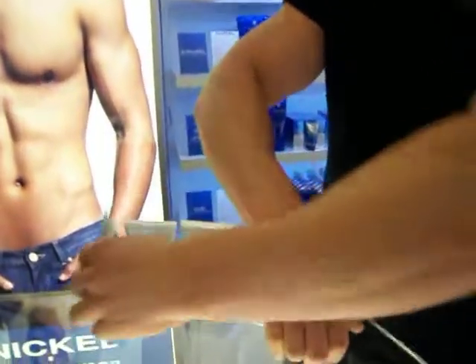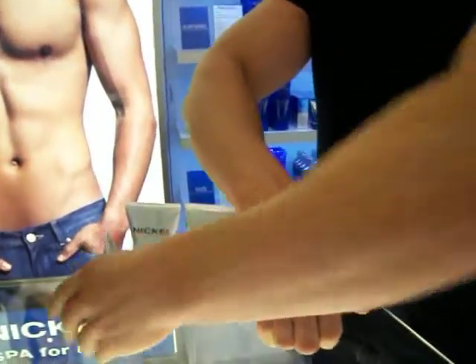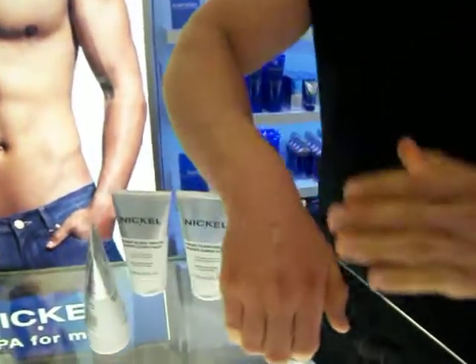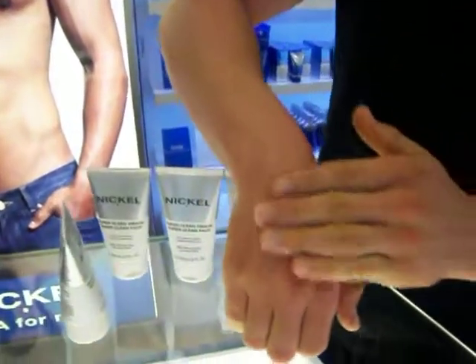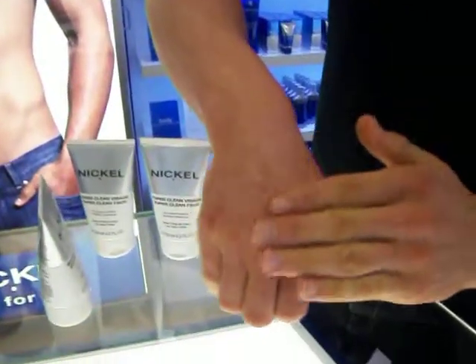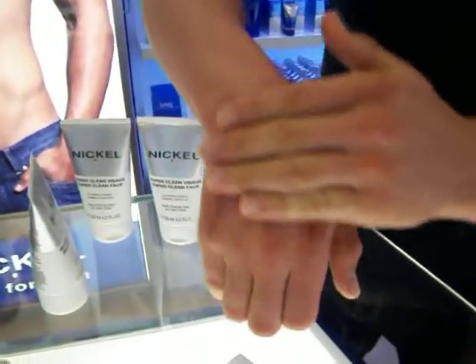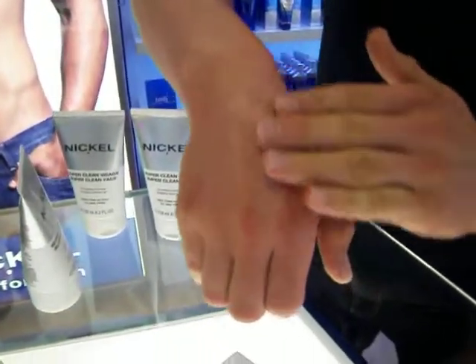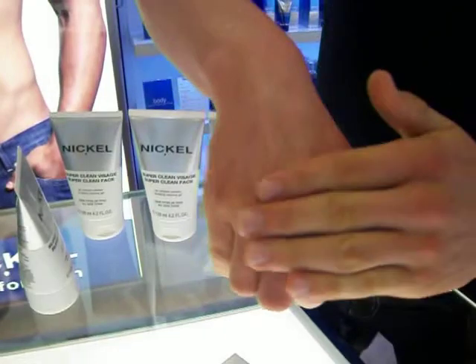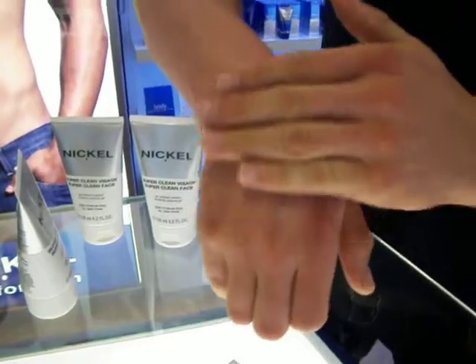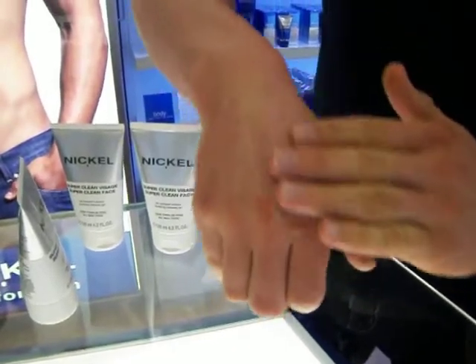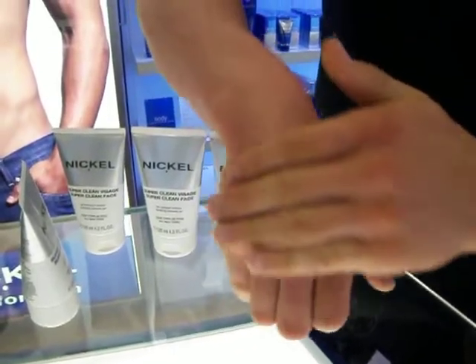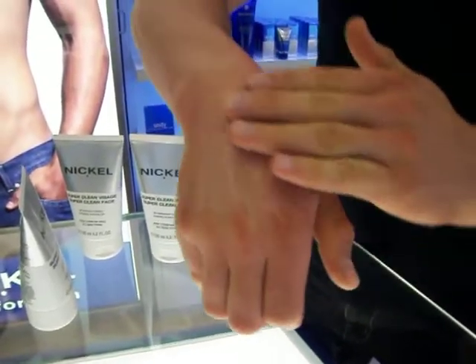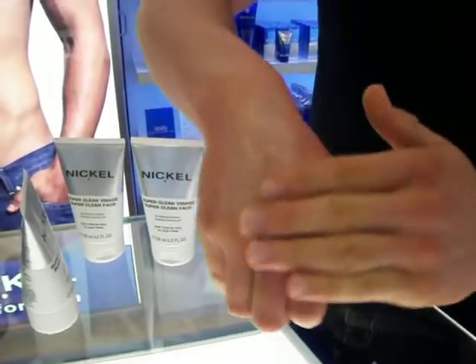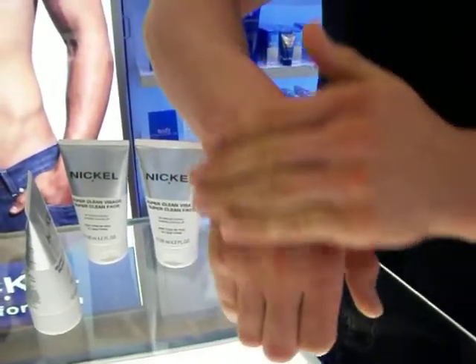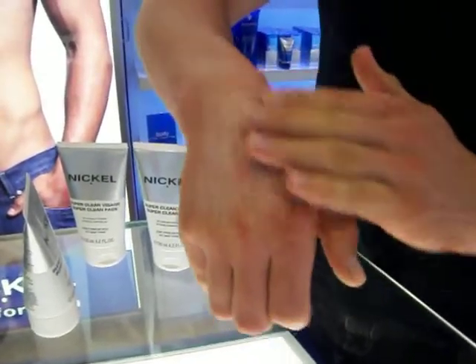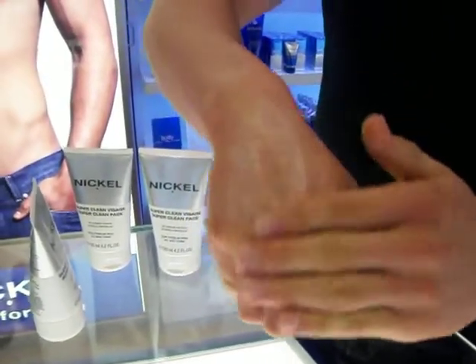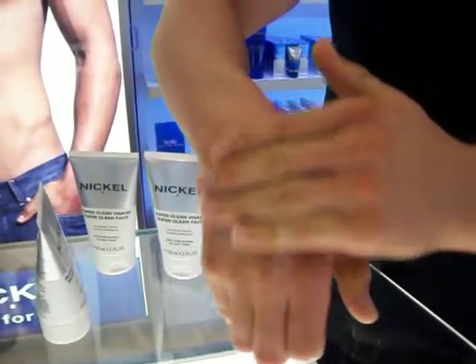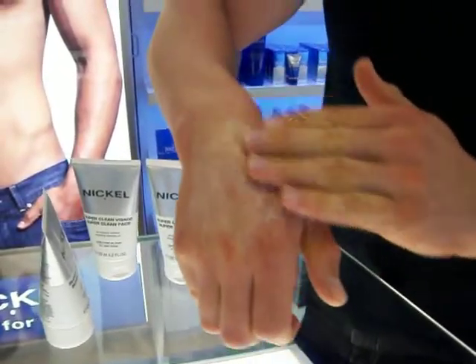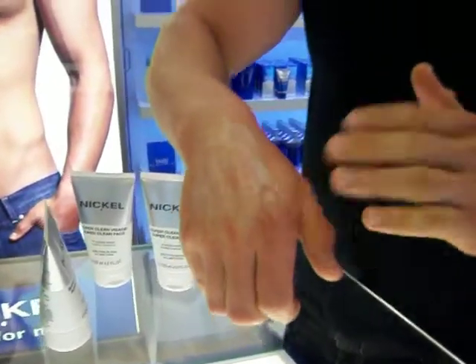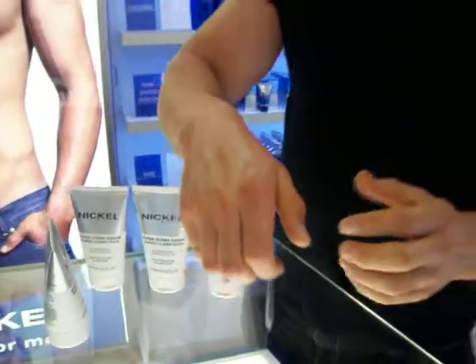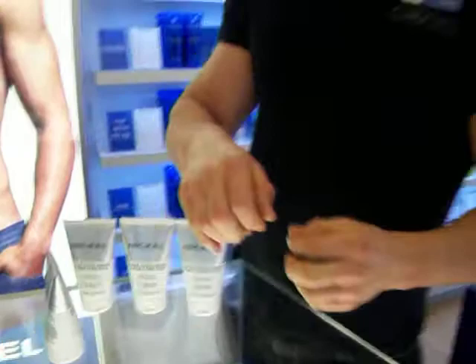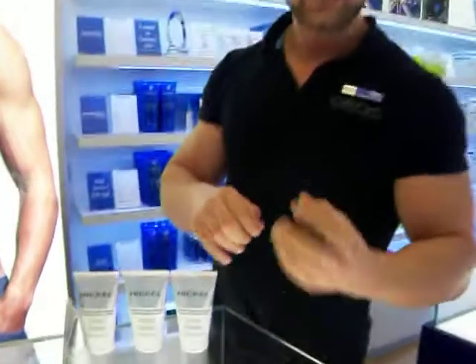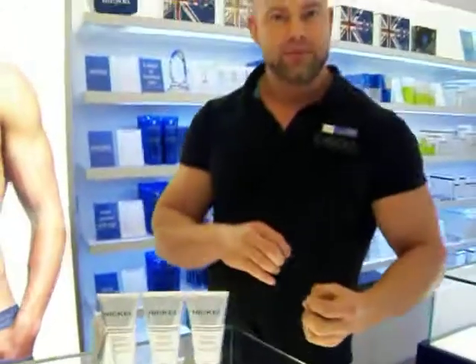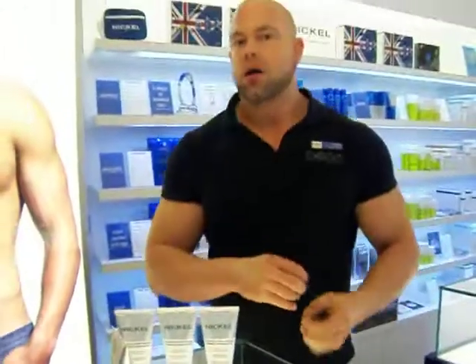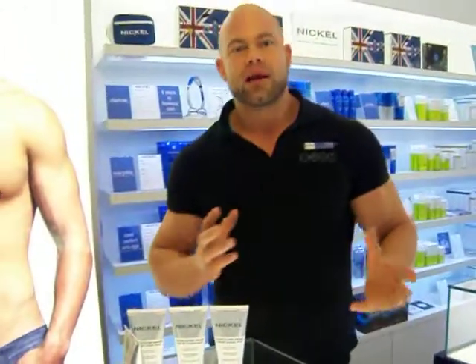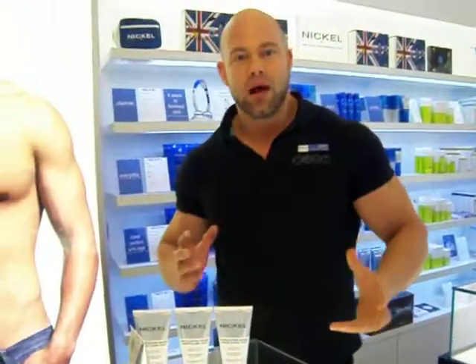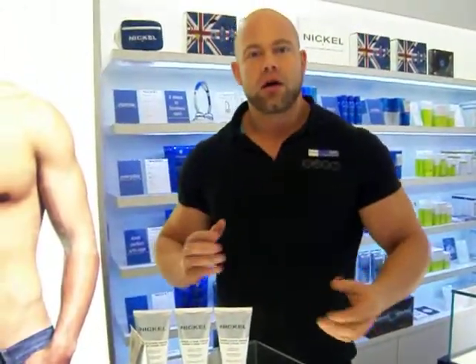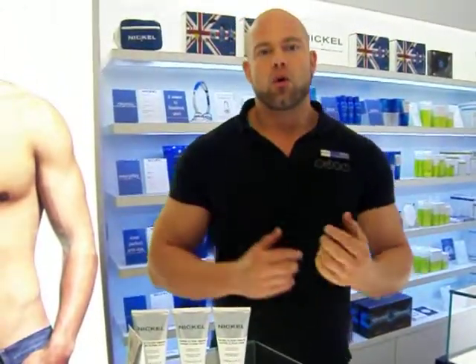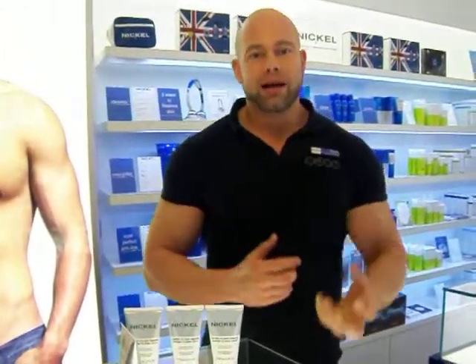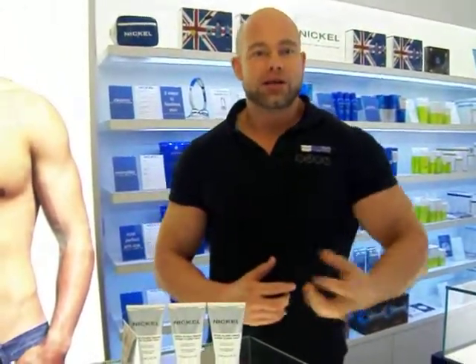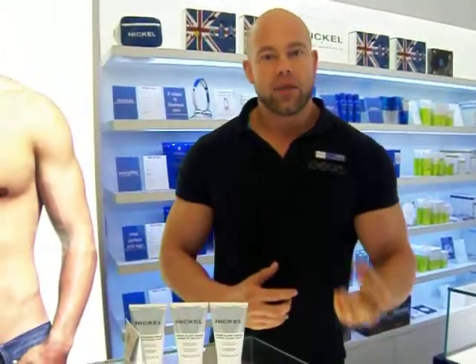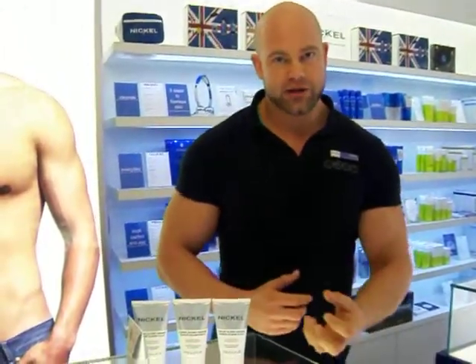The Nickel super clean face scrub contains jojoba oil crystals which have an exfoliating and cleansing effect on the skin, great for dull or irregularly shining complexions.